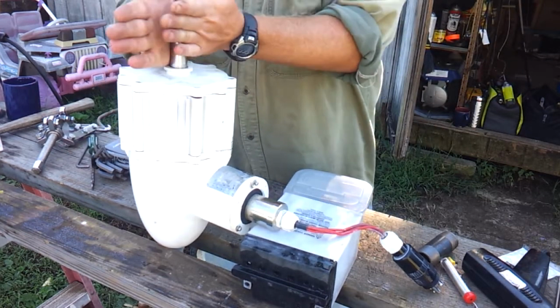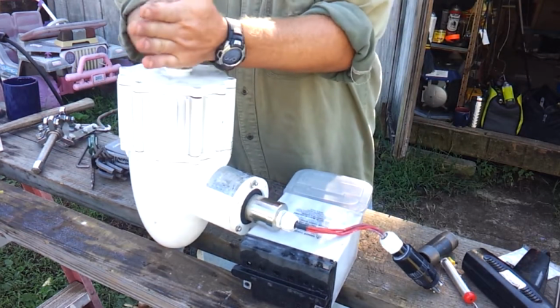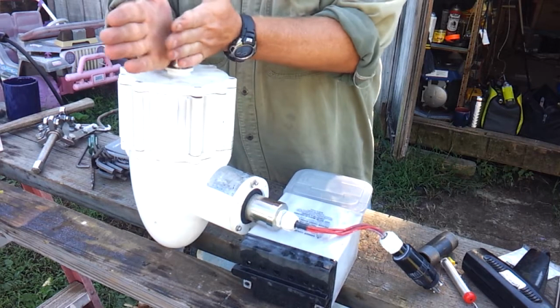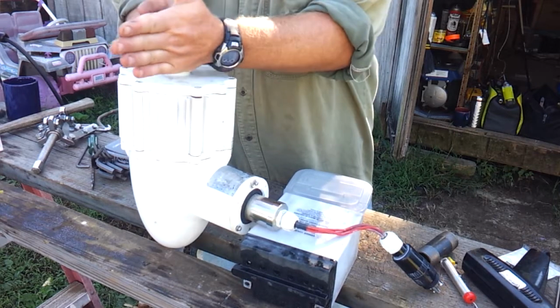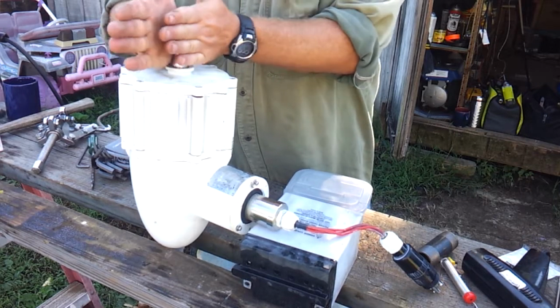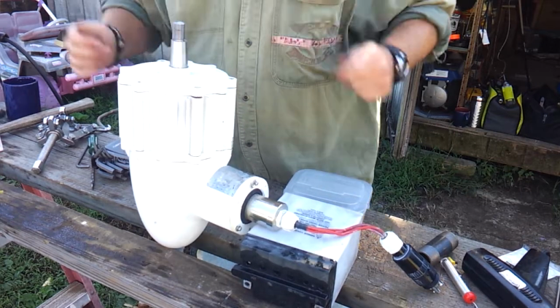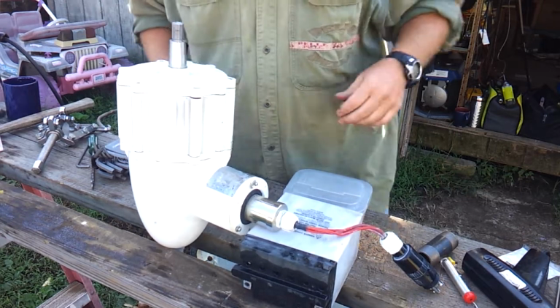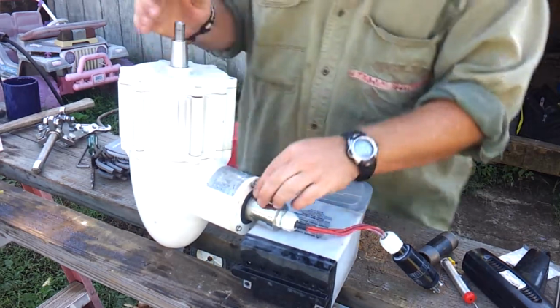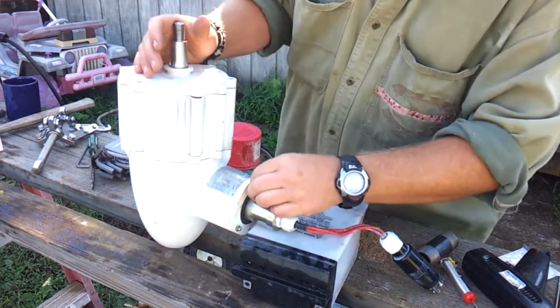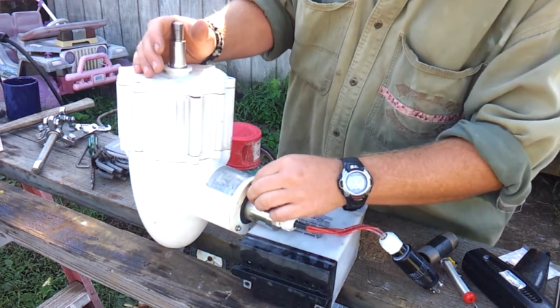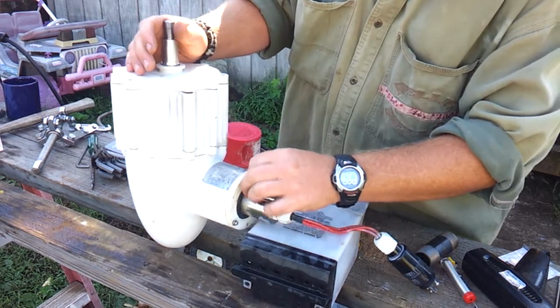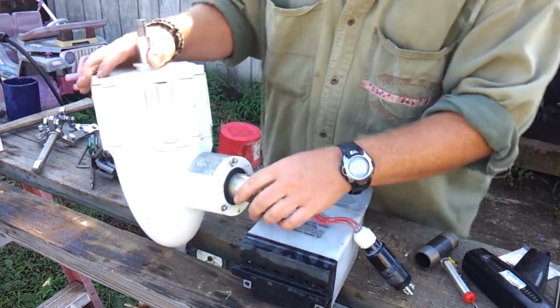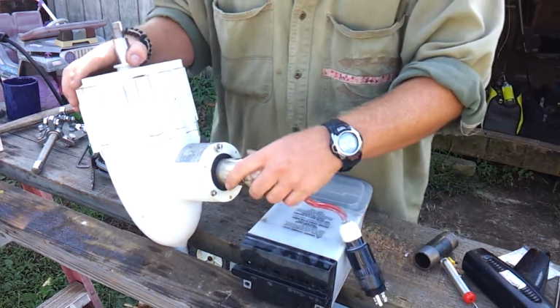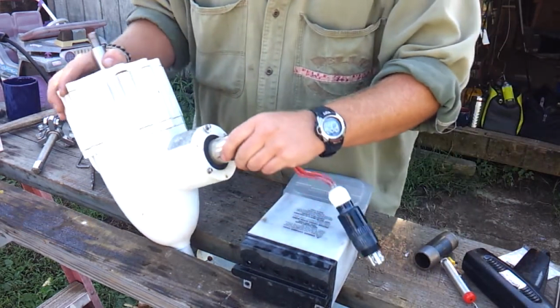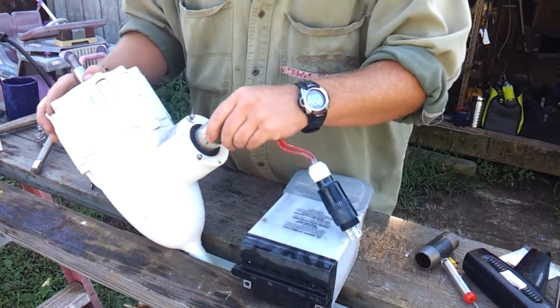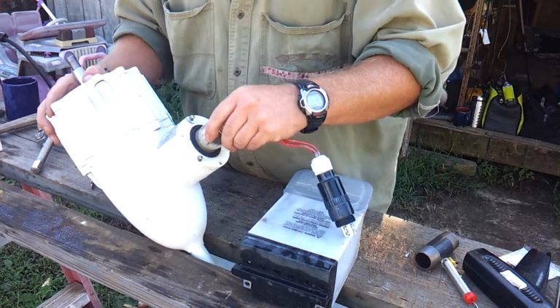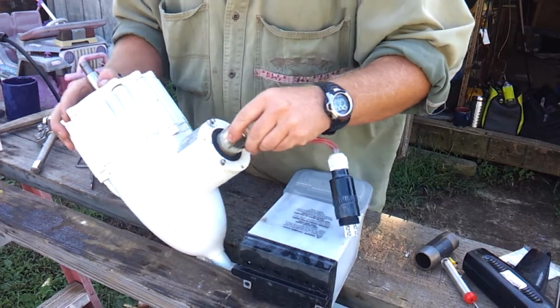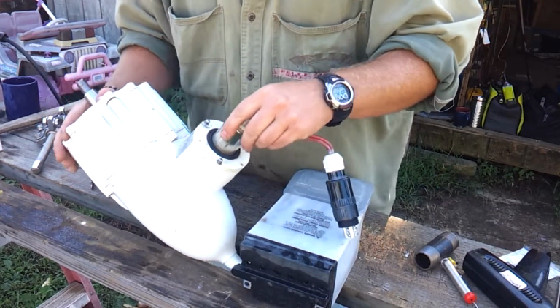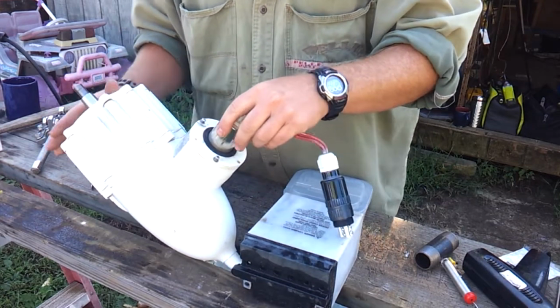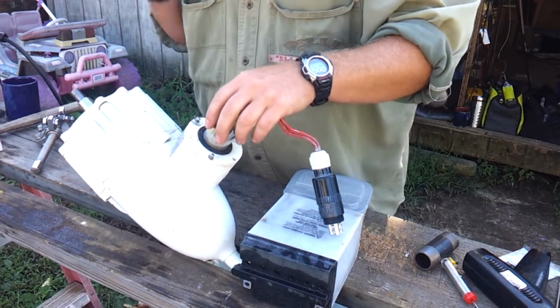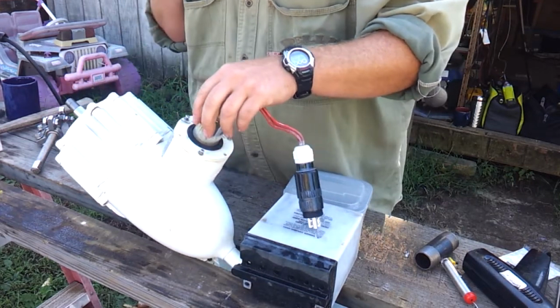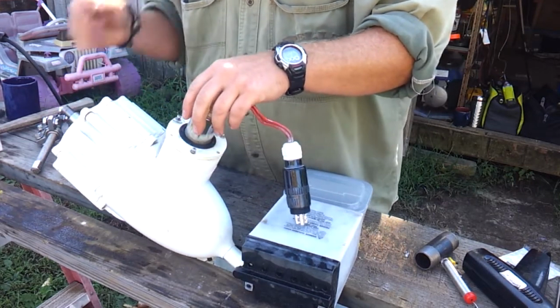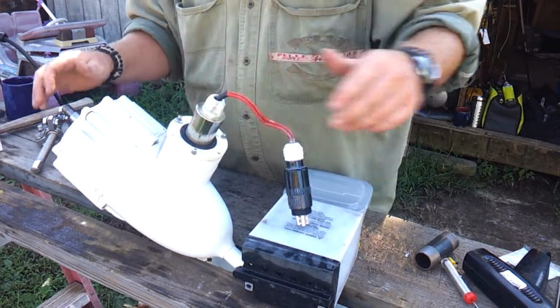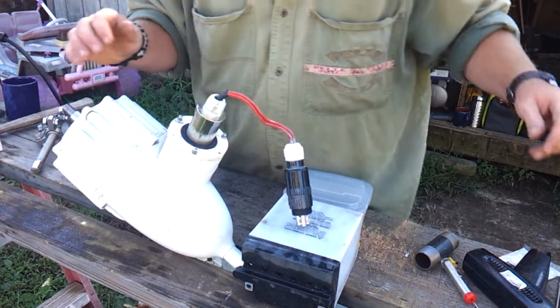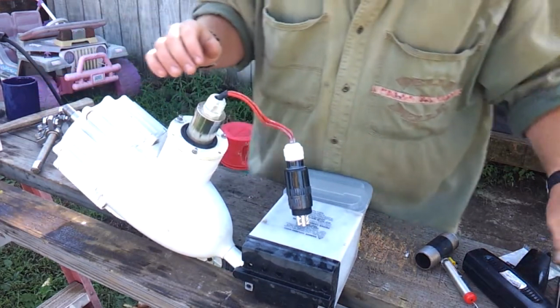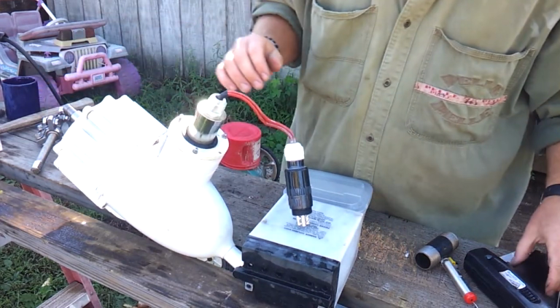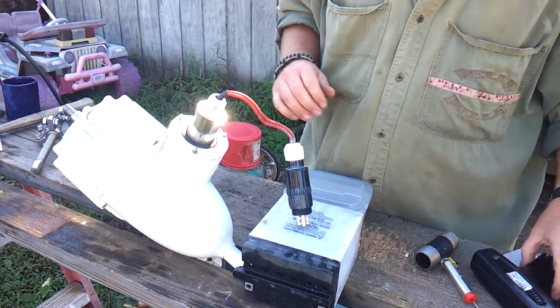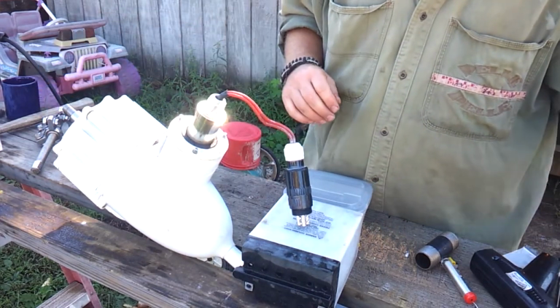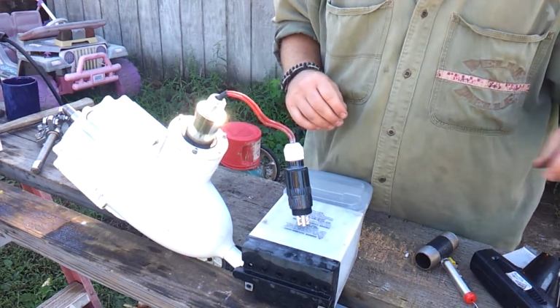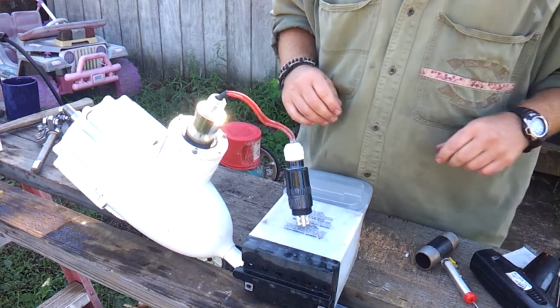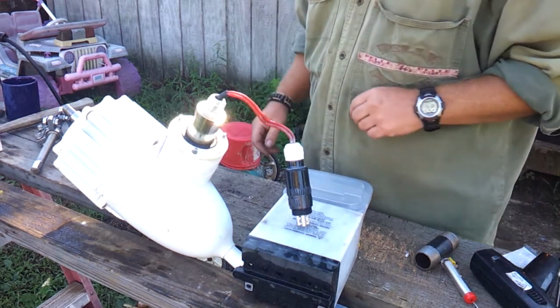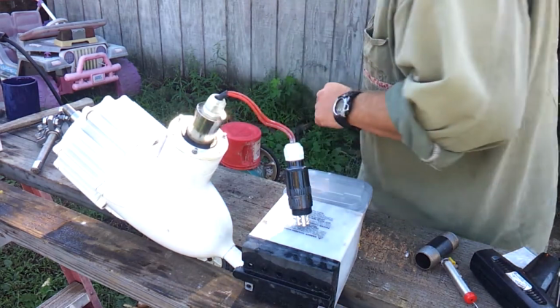Those are pretty much tight. Double-check them all the way around. Make sure we got free movement here — we do. The slip ring here — I put those screws back in.